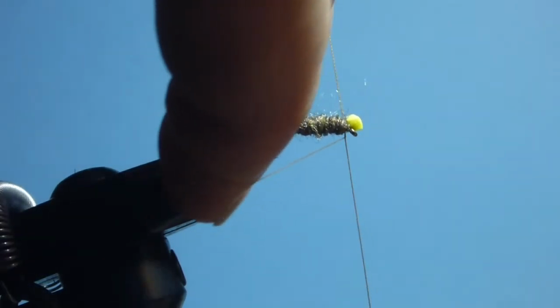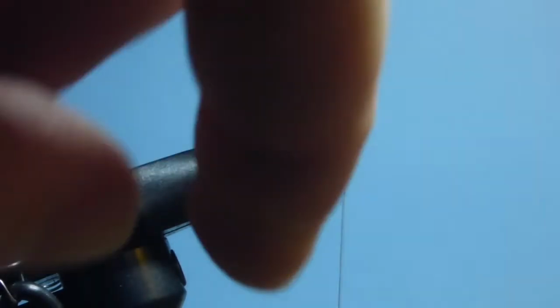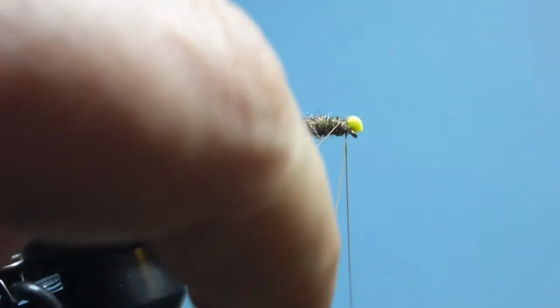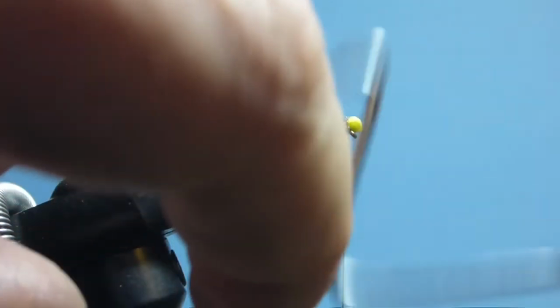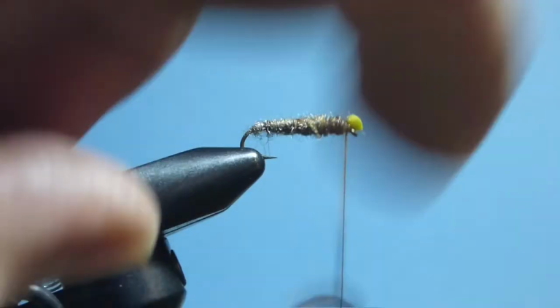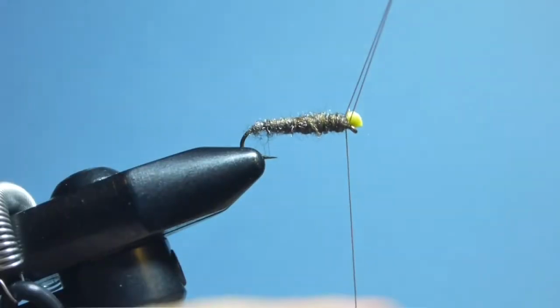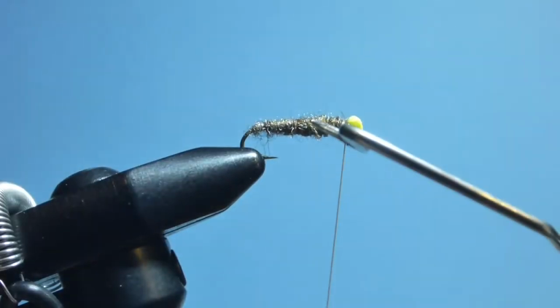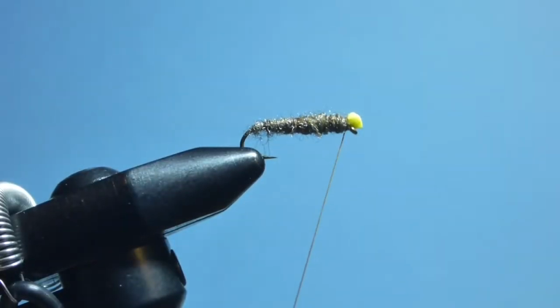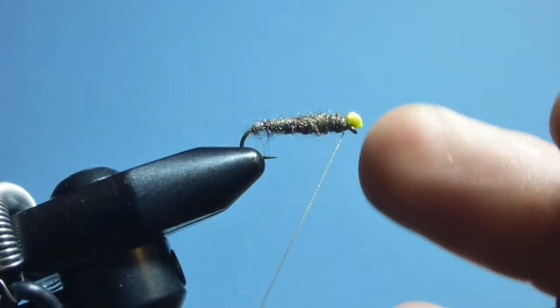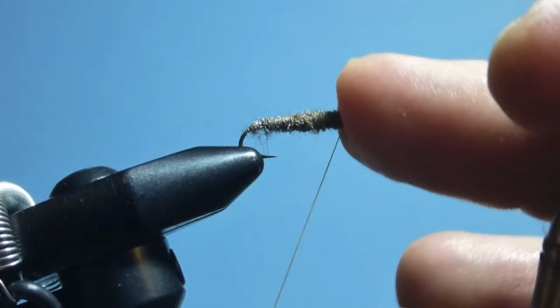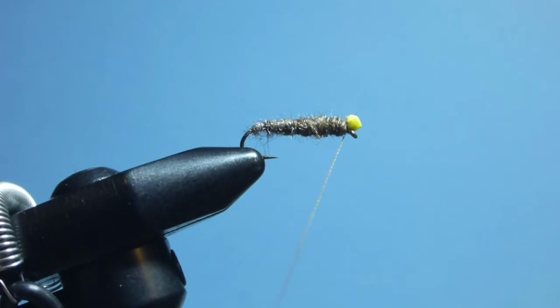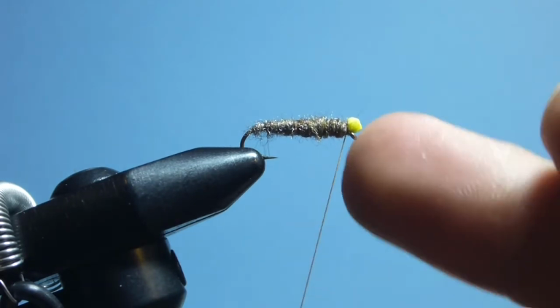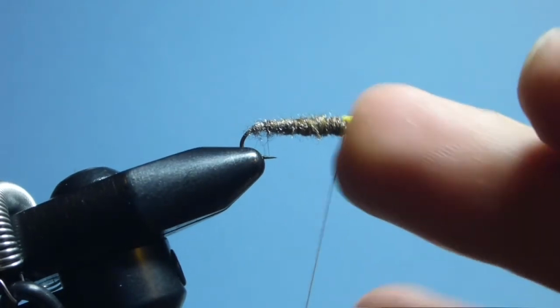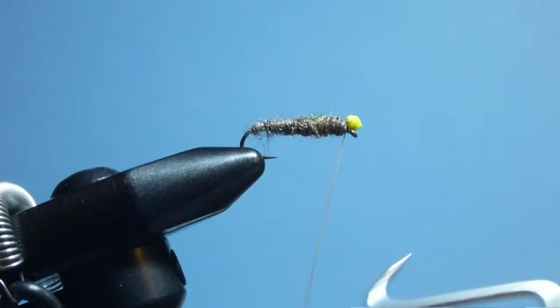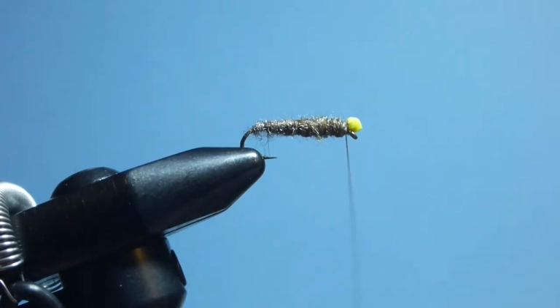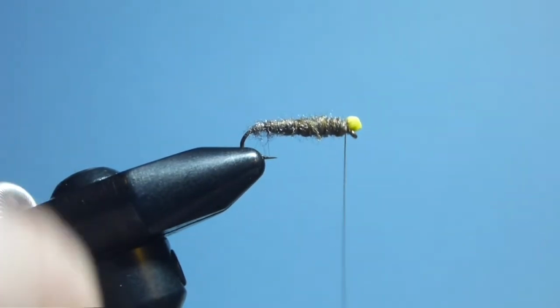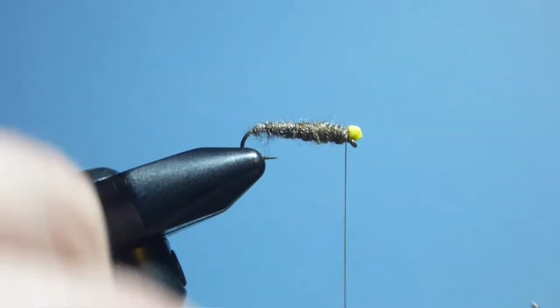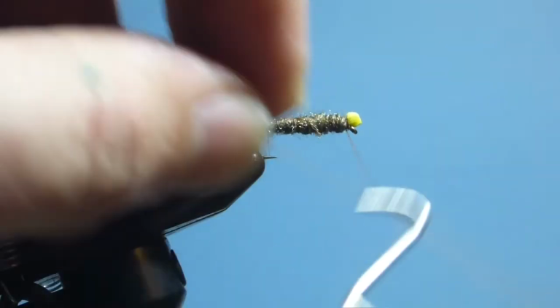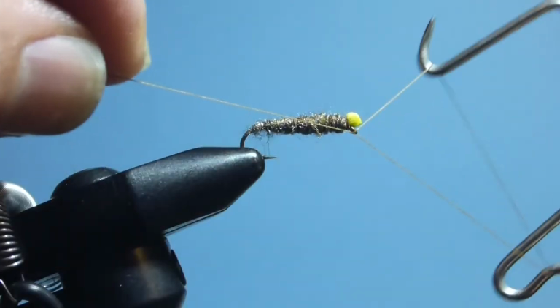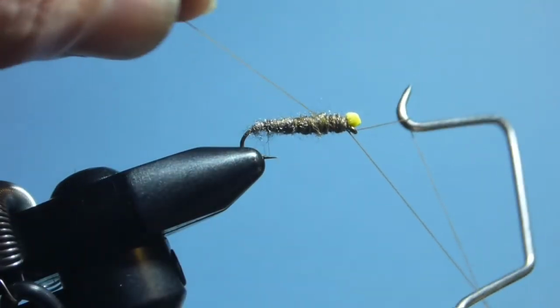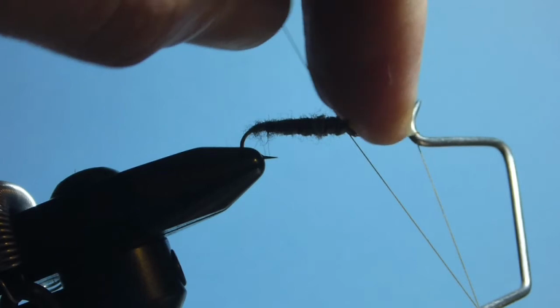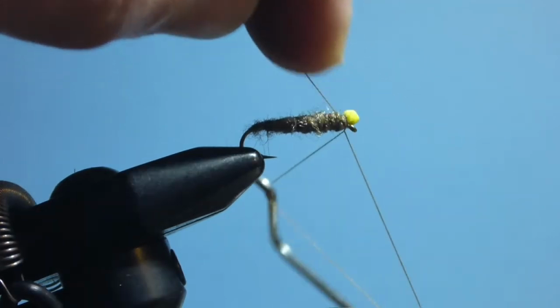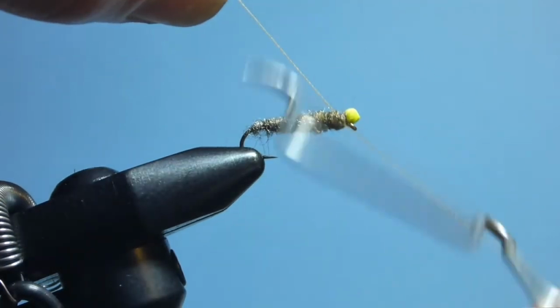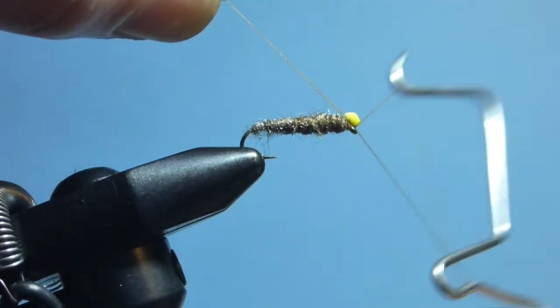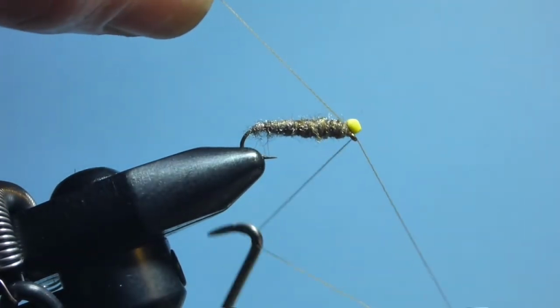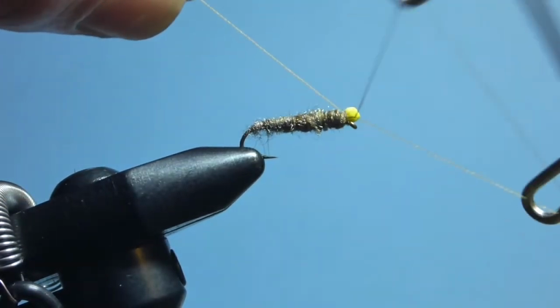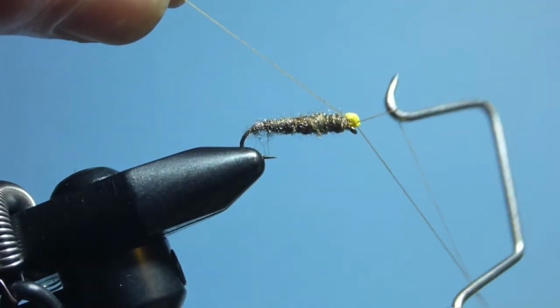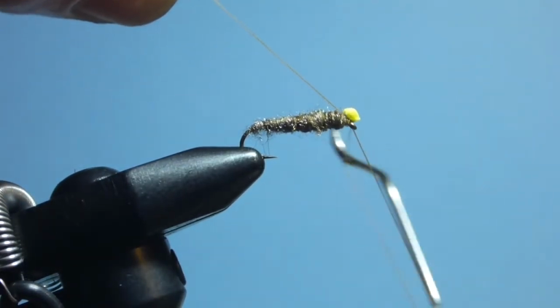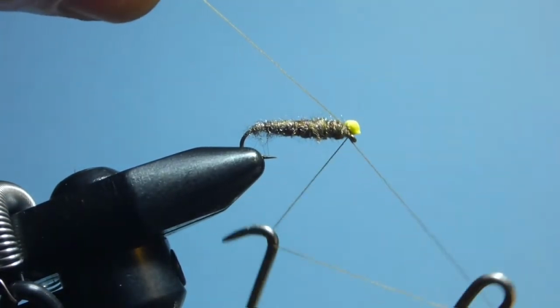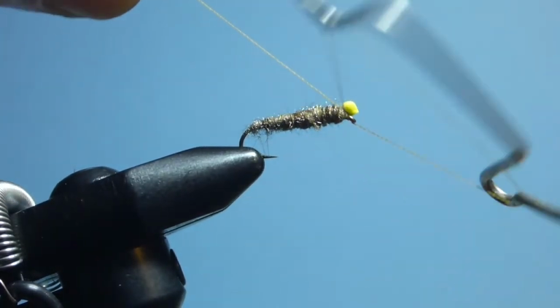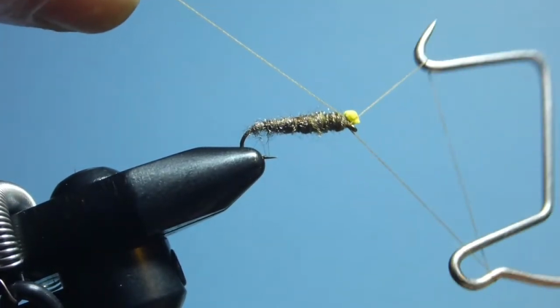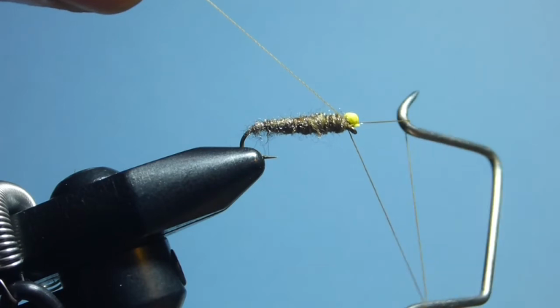Once that's done, a quick half hitch behind the foam, and then a whip finish just behind the eye, in front of the foam itself.